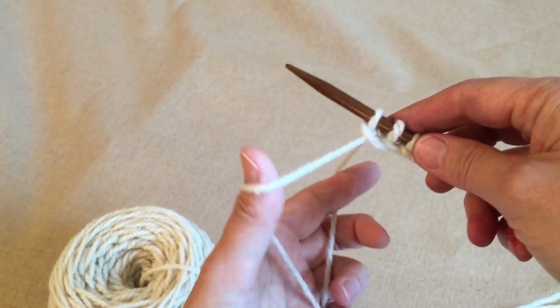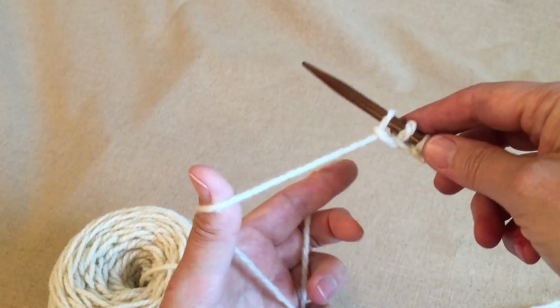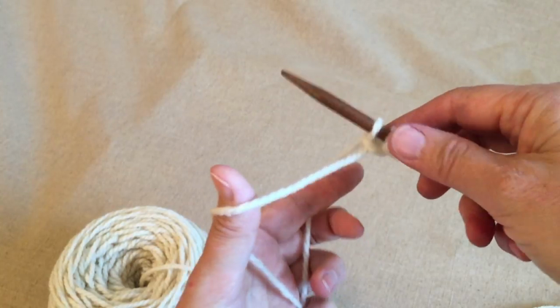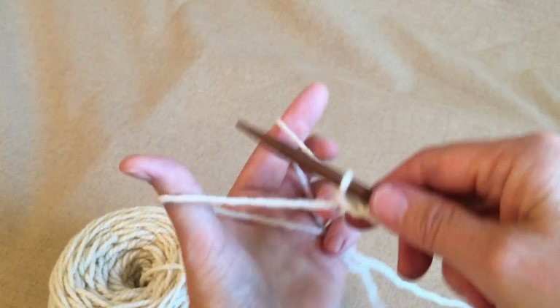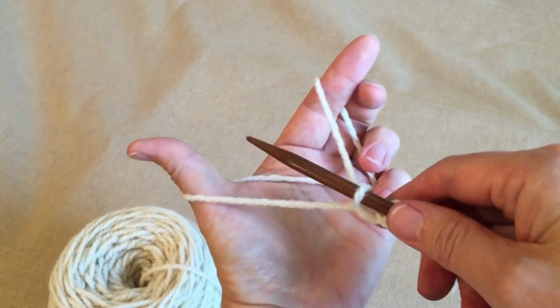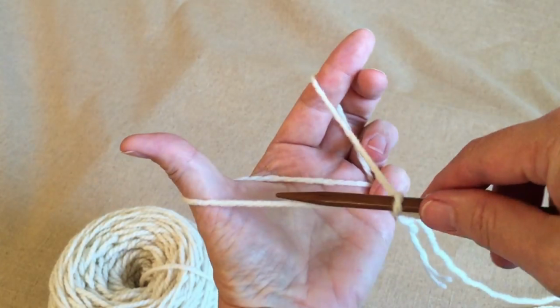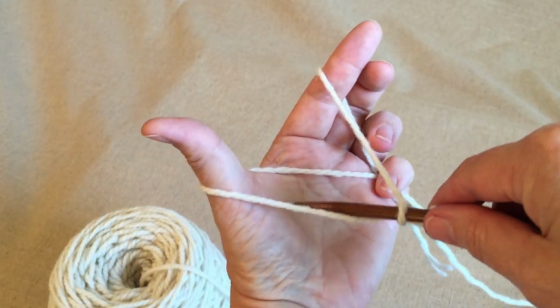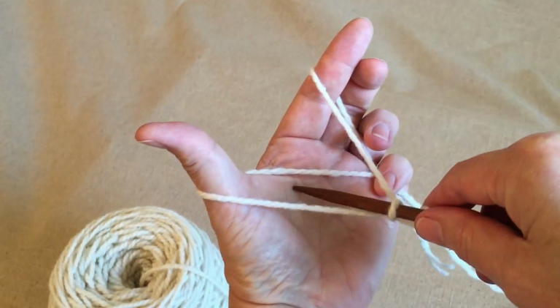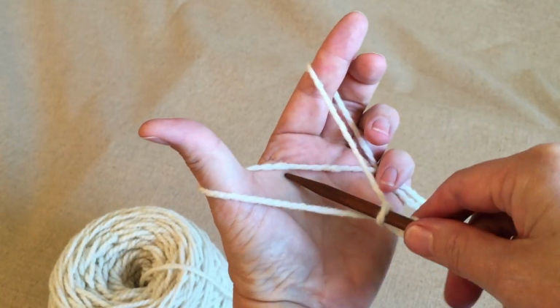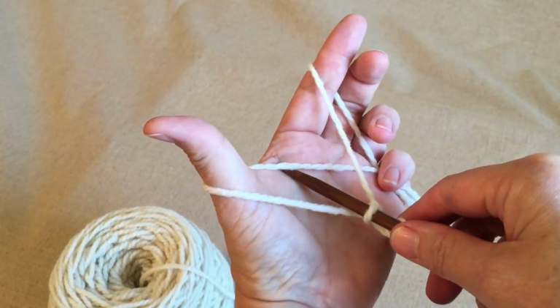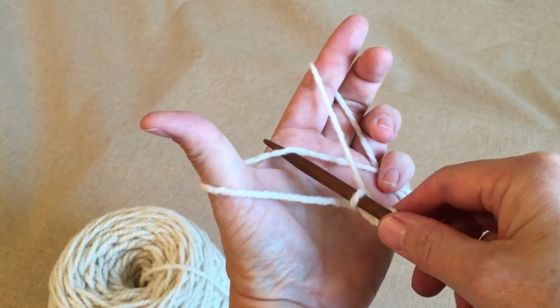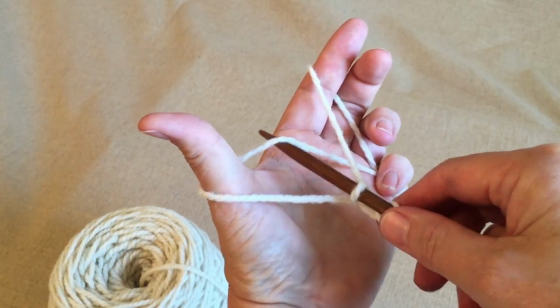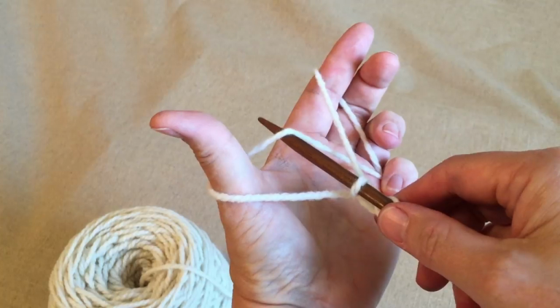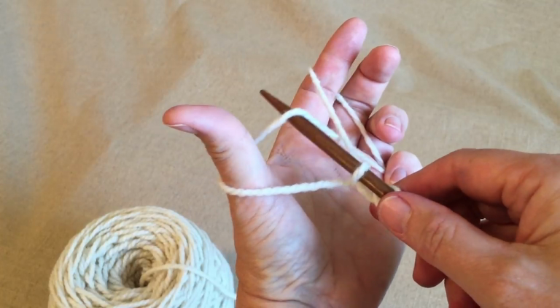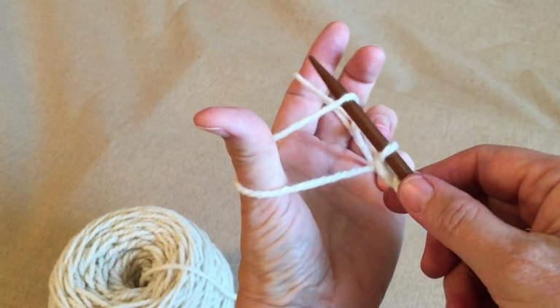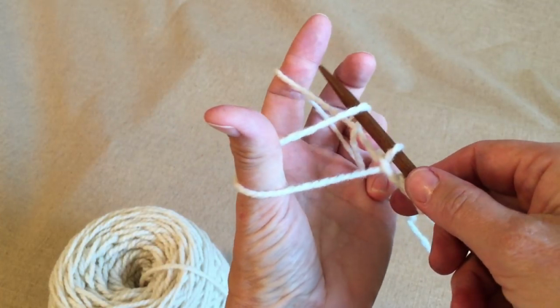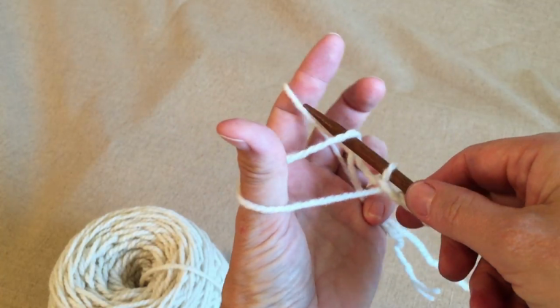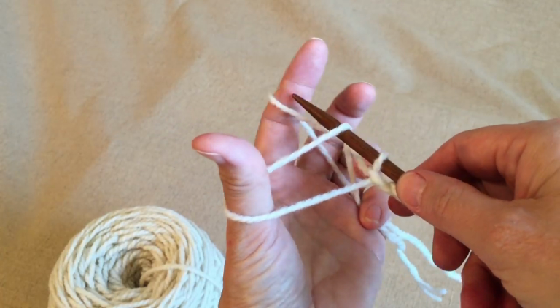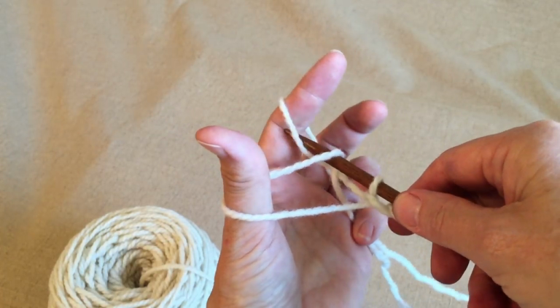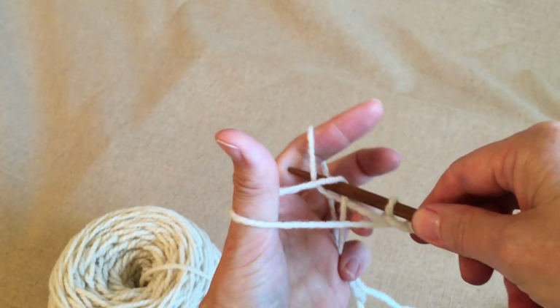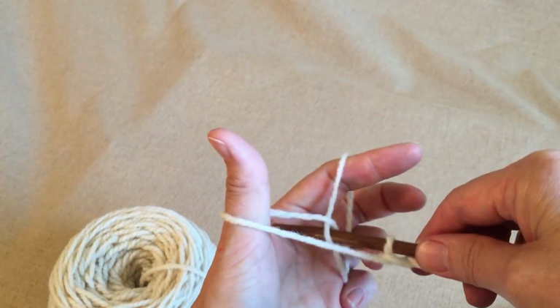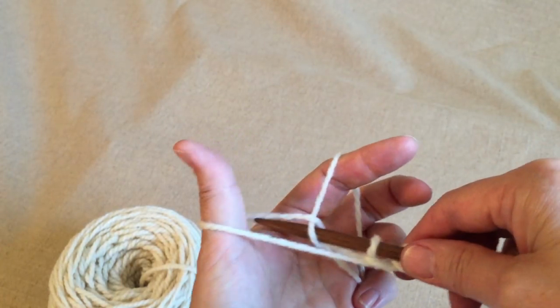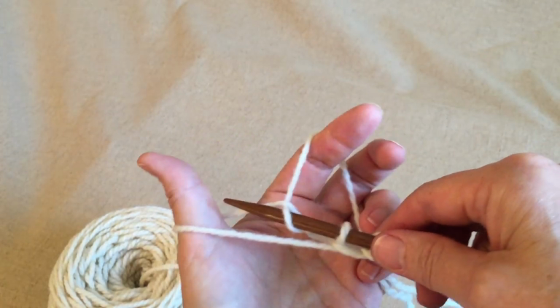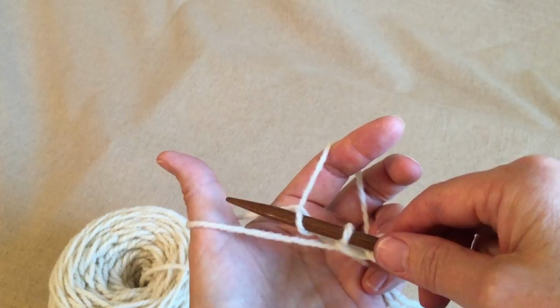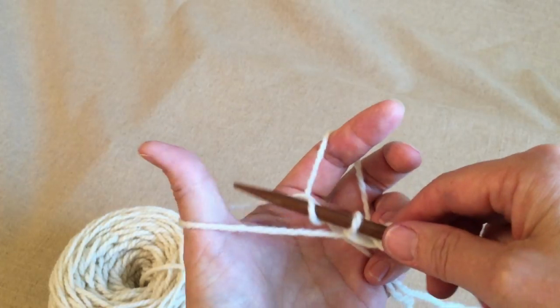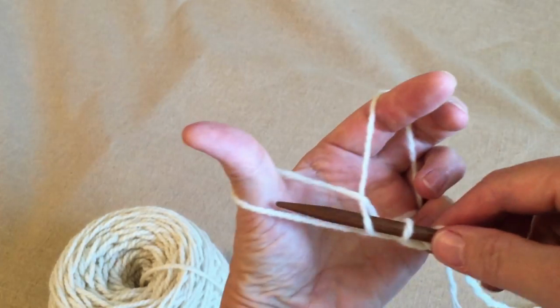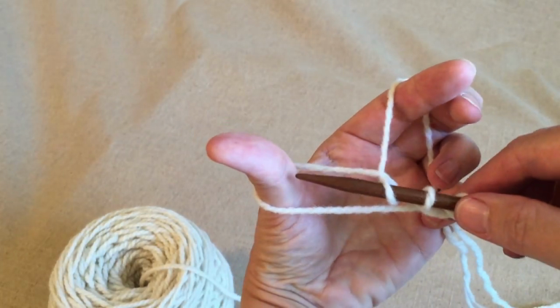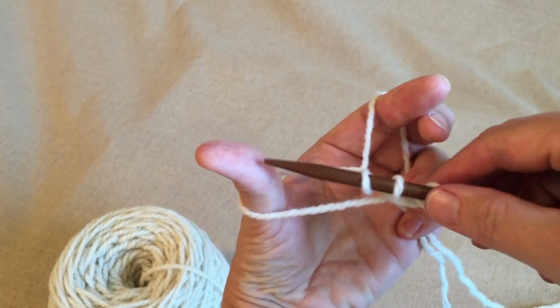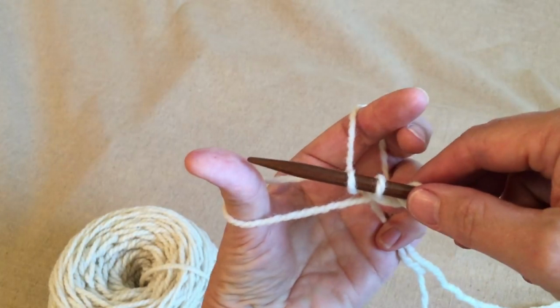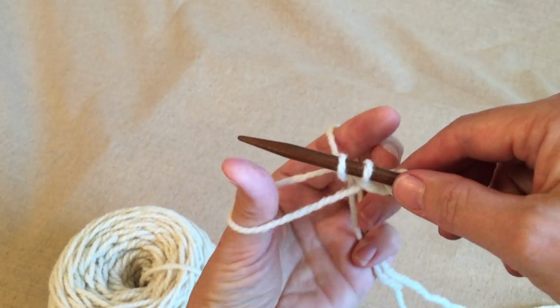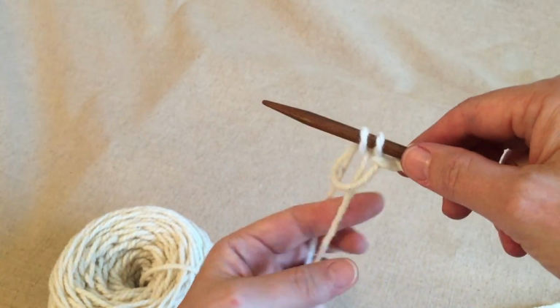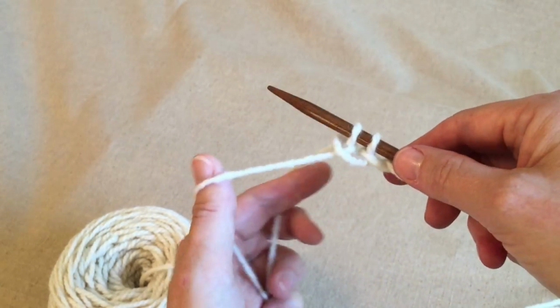And then snug it up. Into the palm — pick up that yarn that's resting against your palm — come over to the first yarn at your index finger, and come up through the thumb.